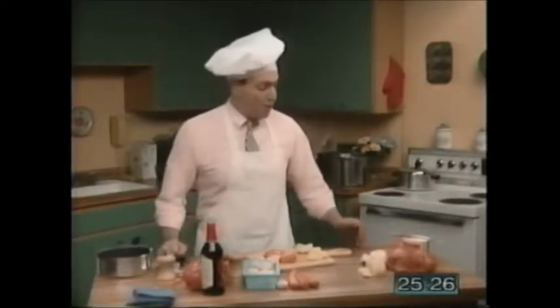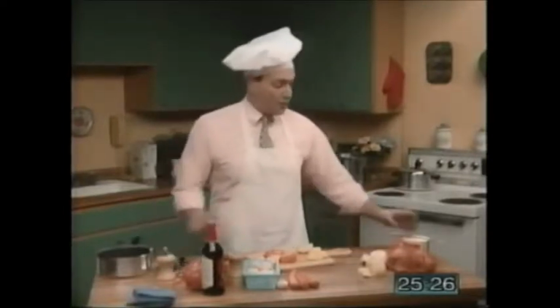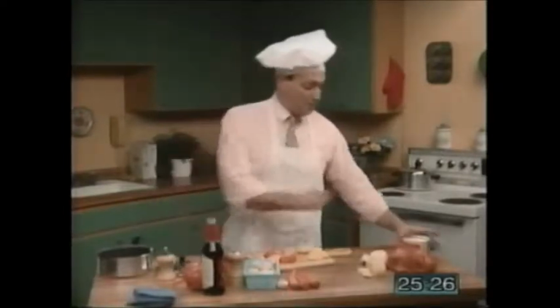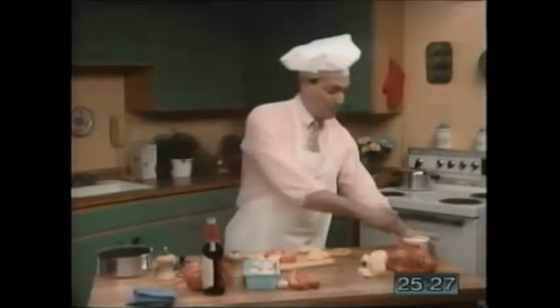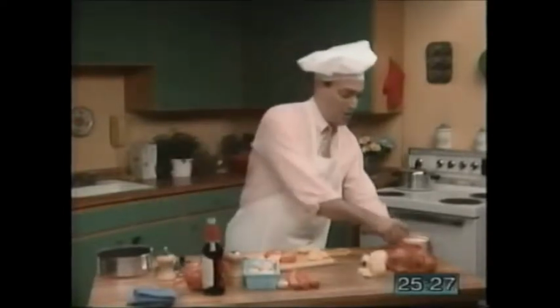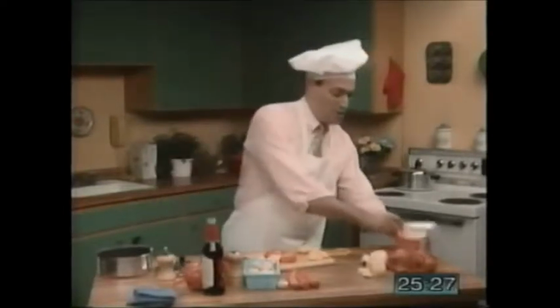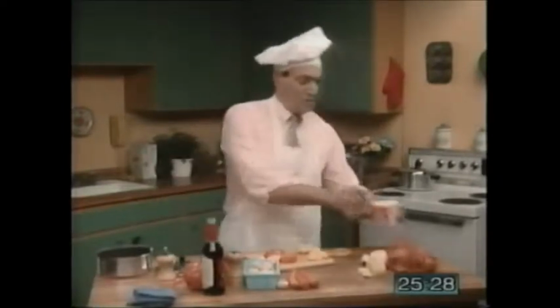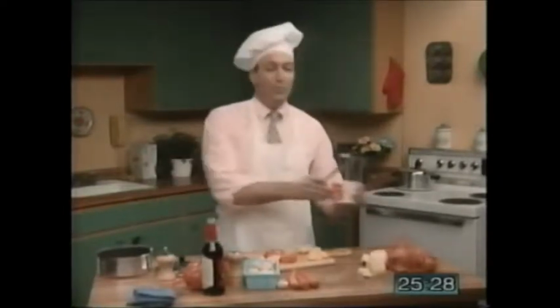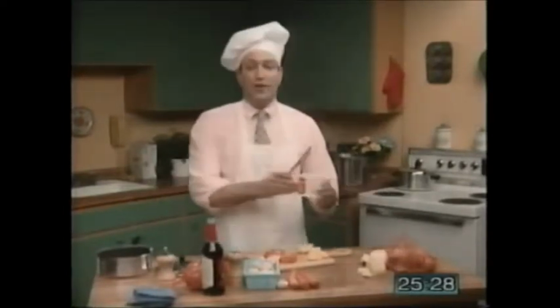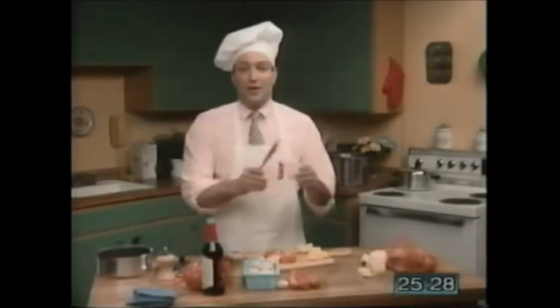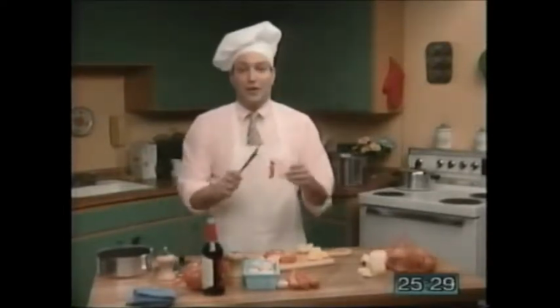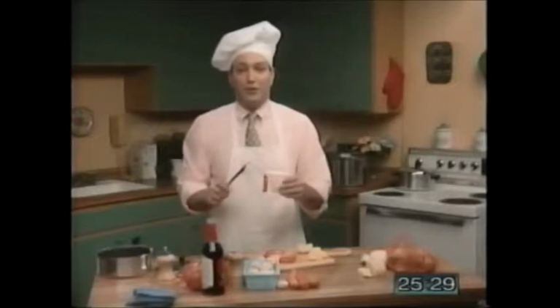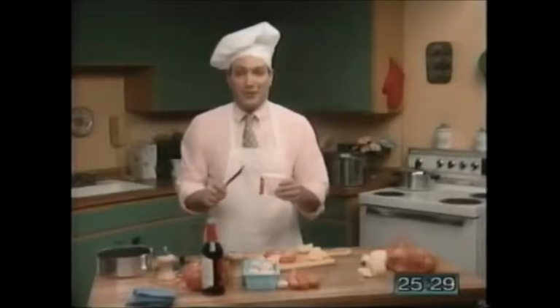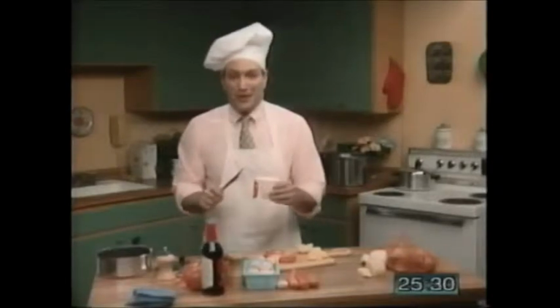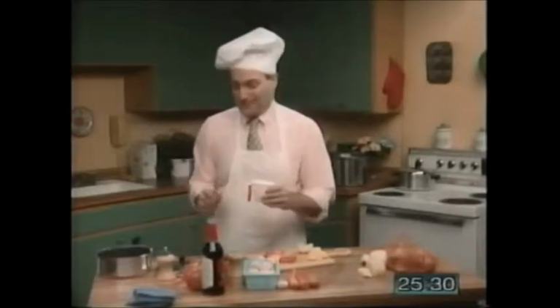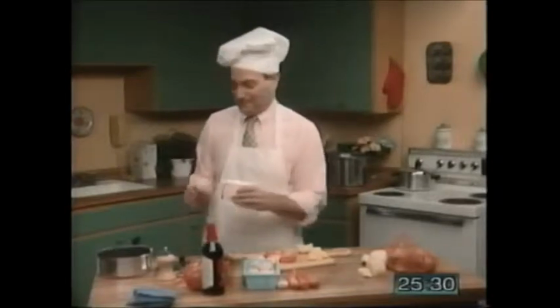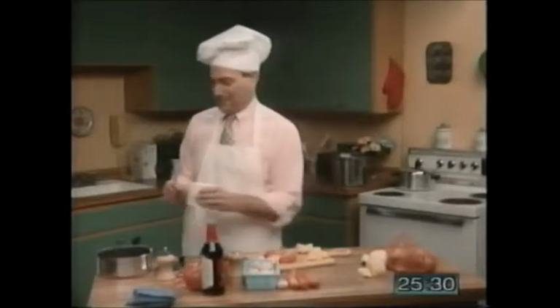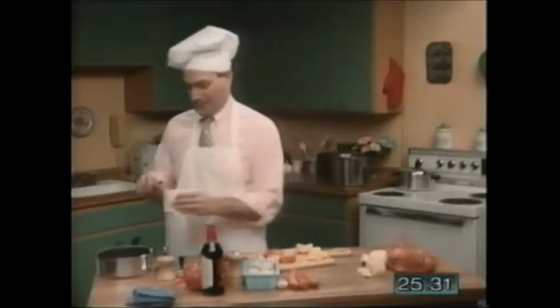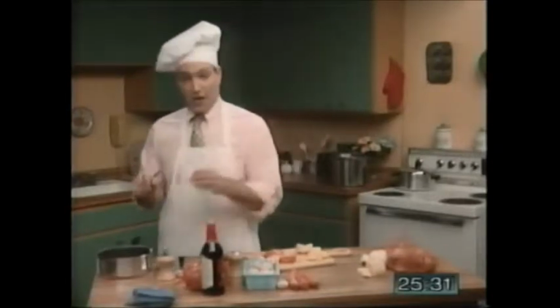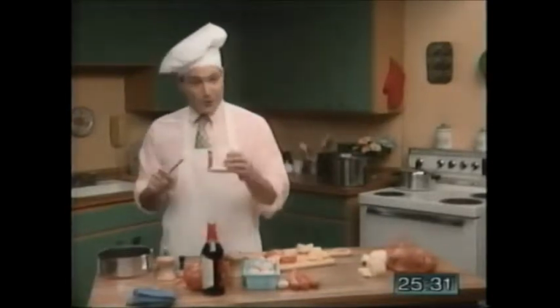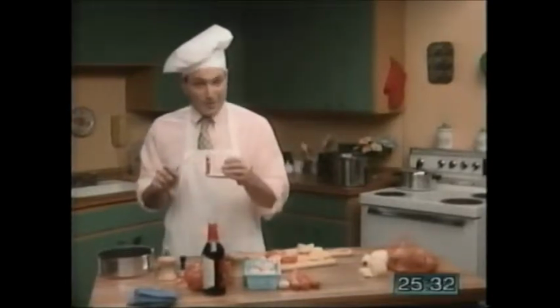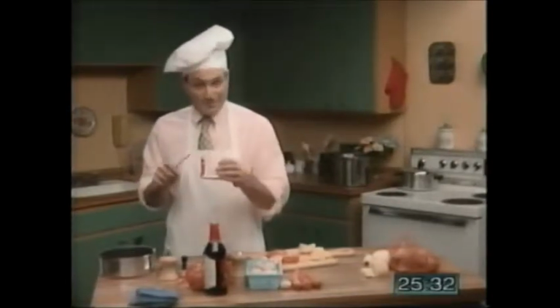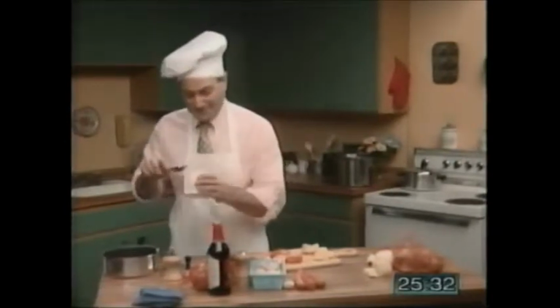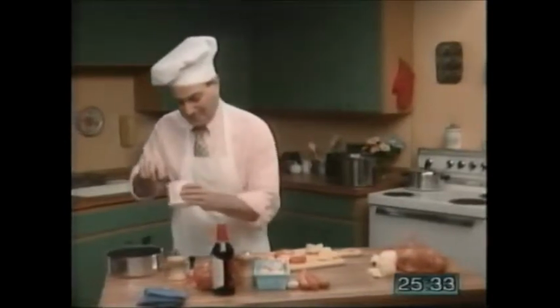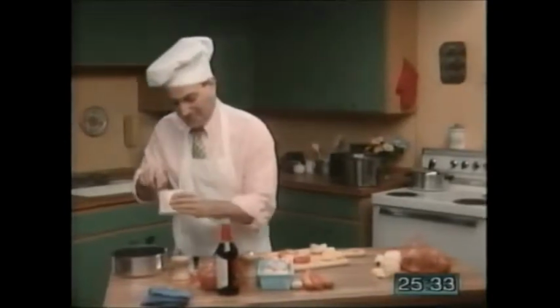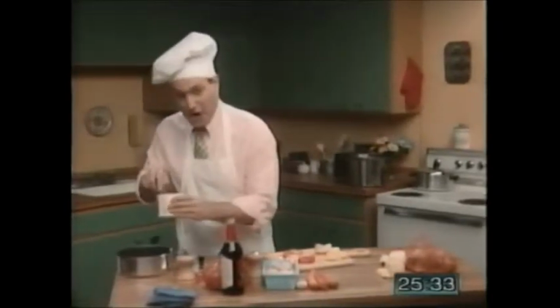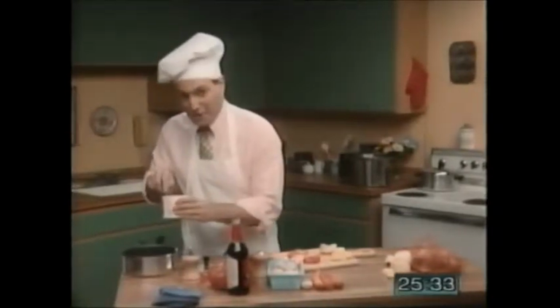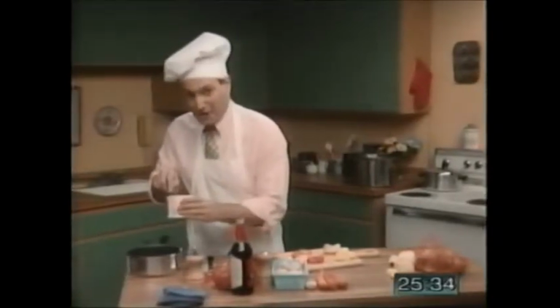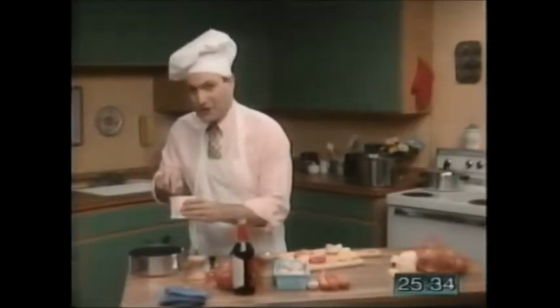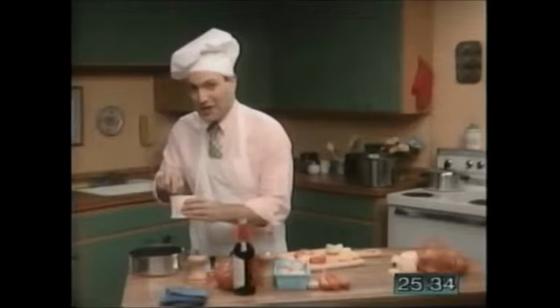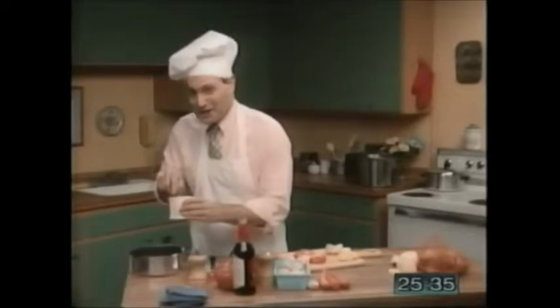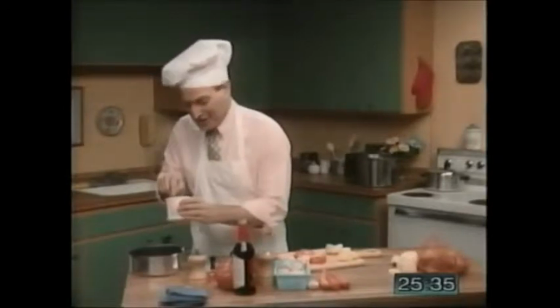First, put a little butter into a saucepan. Here's the butter. Not too much, just a little.